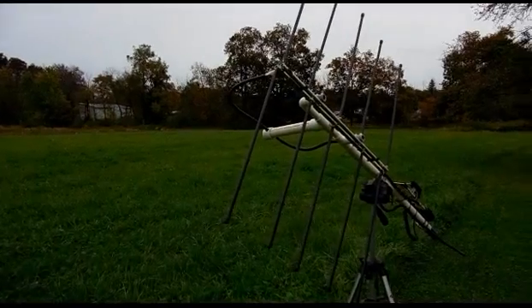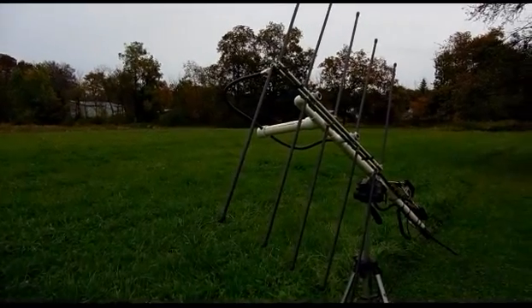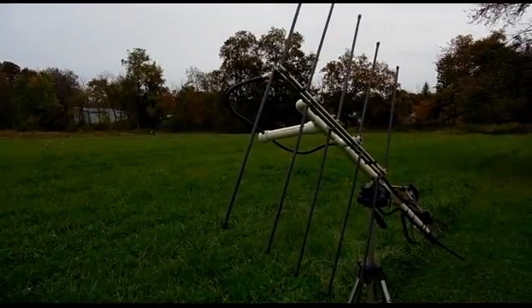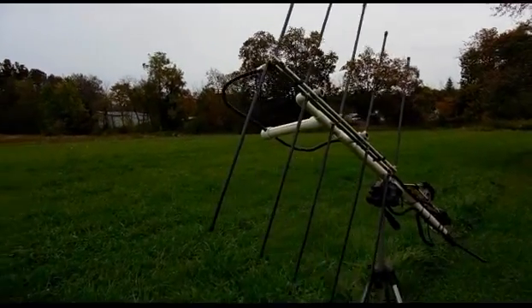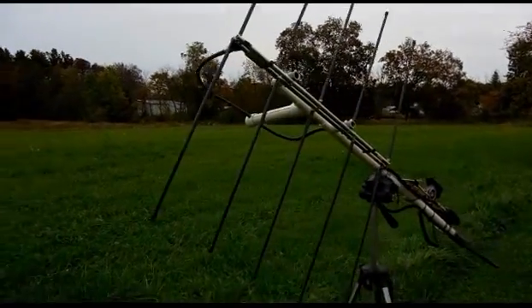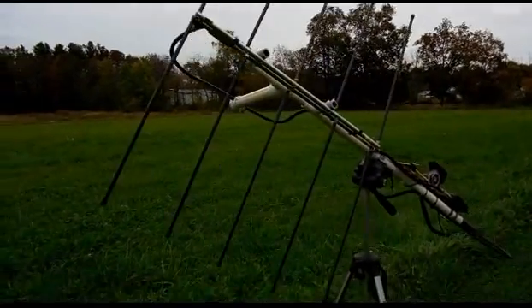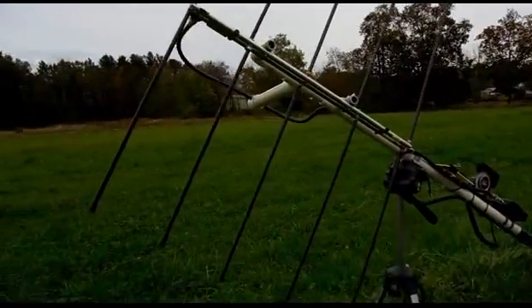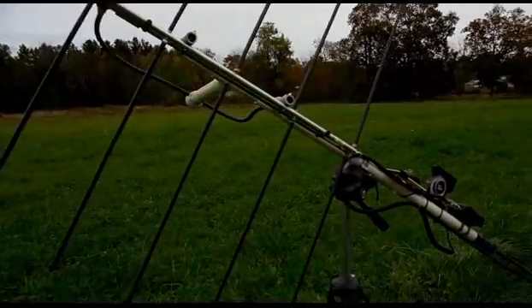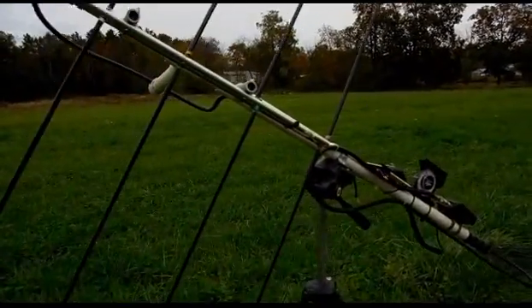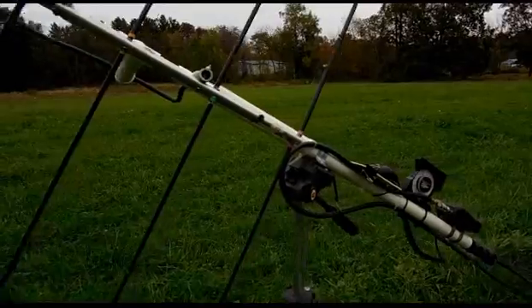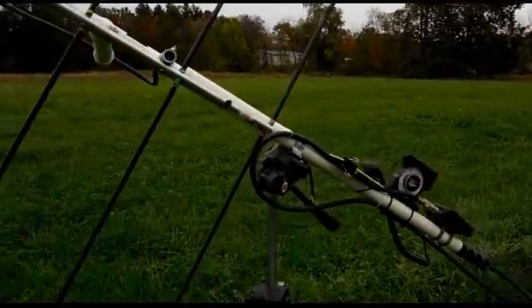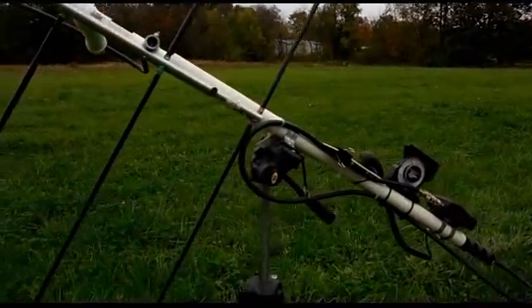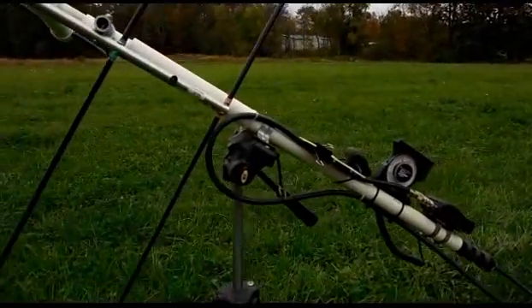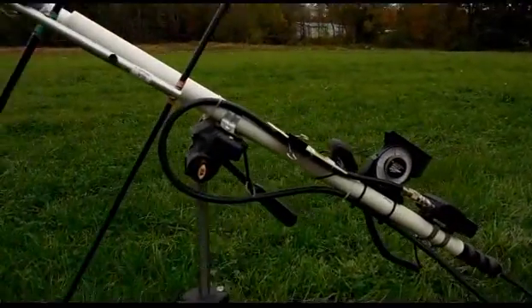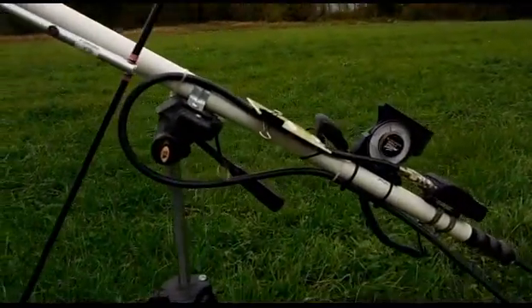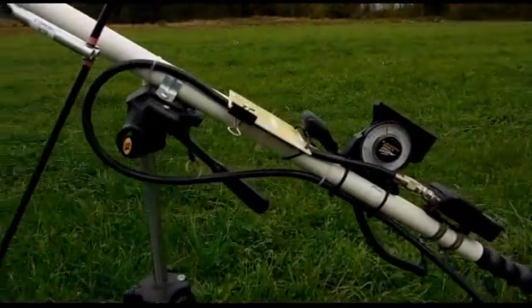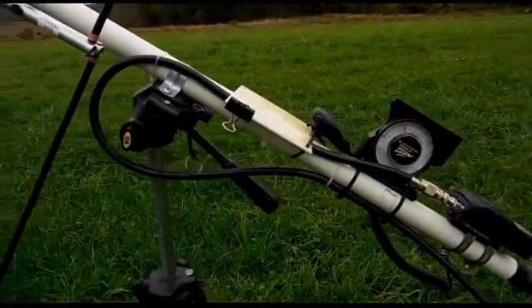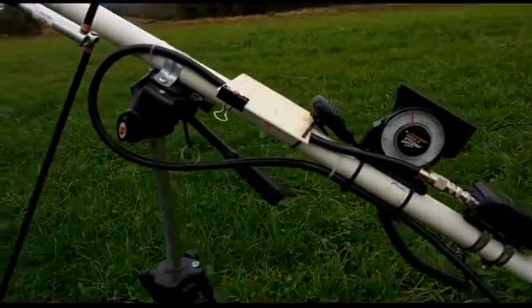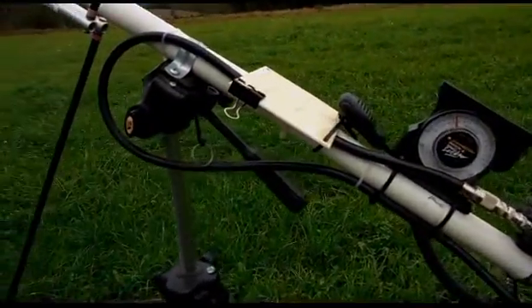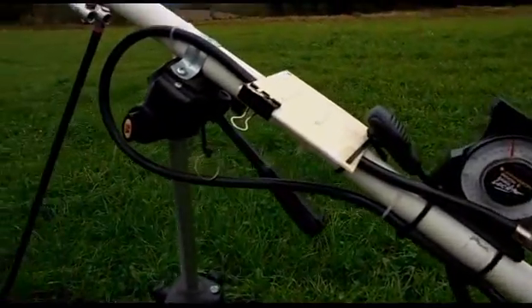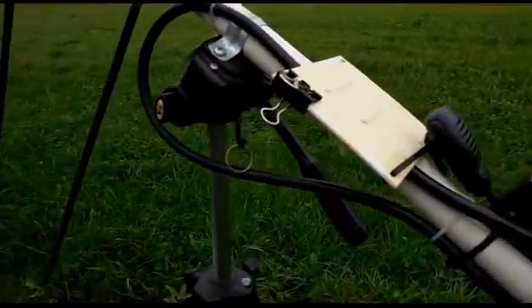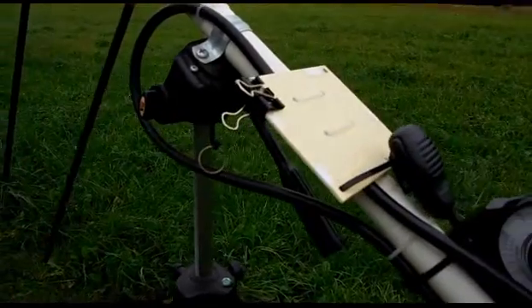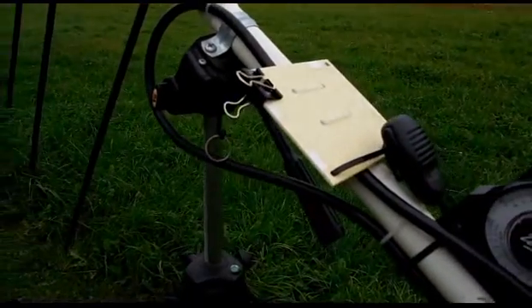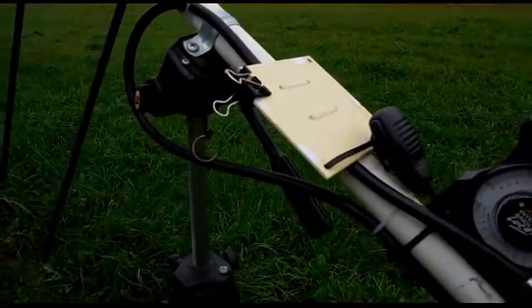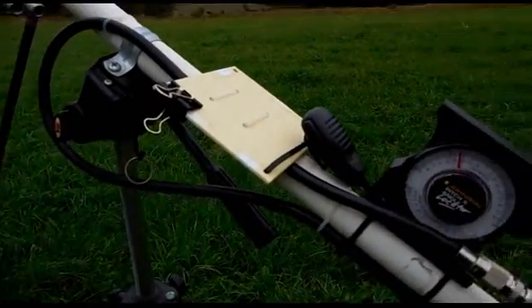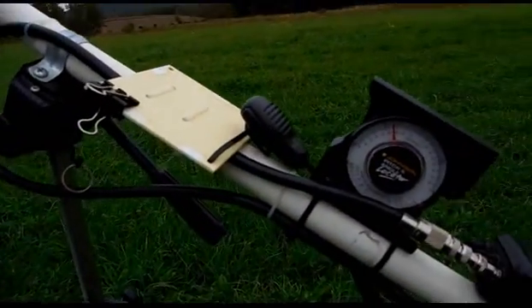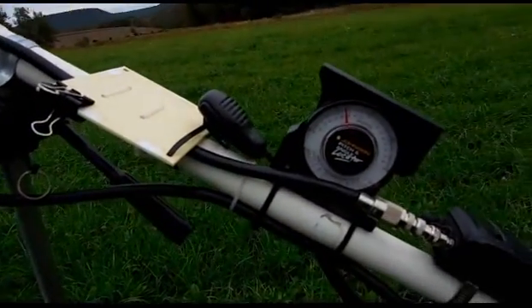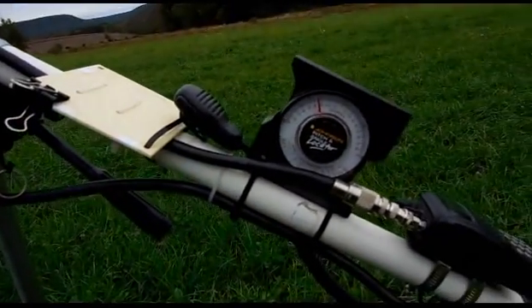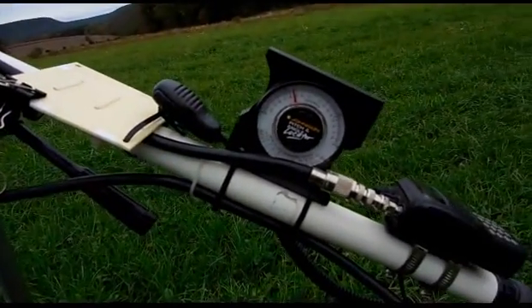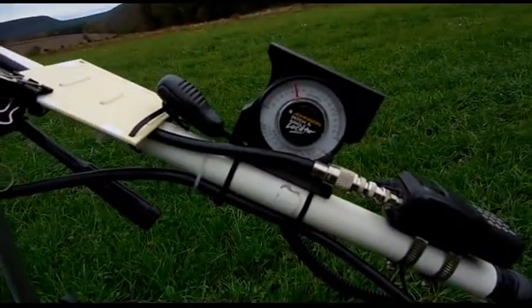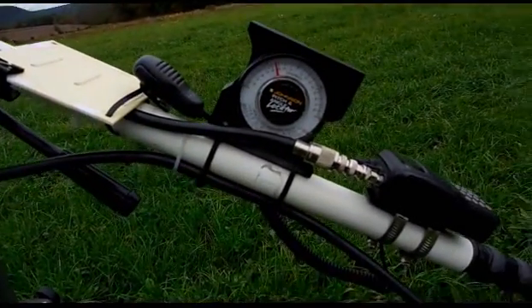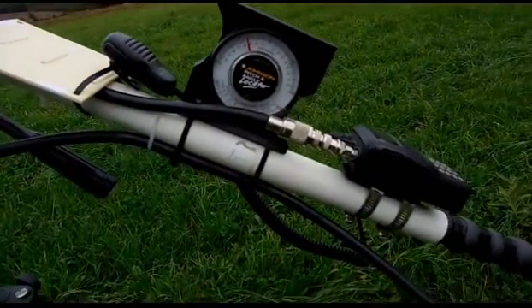Pretty simple, but it works. Lots of contacts made on AO-27, AO-51, SO-50, and now the new lilac sat too.